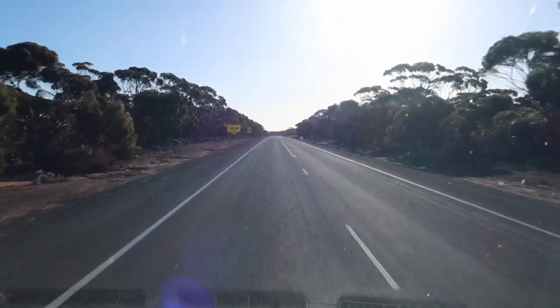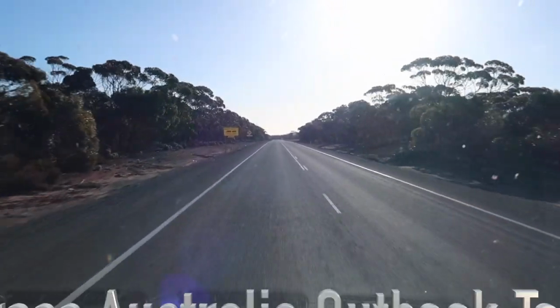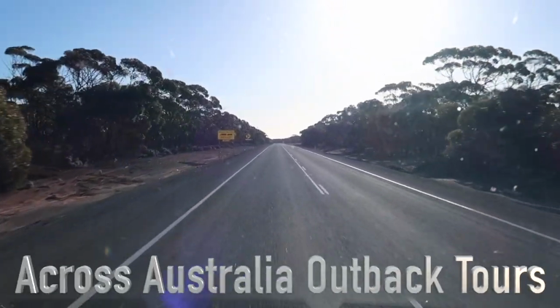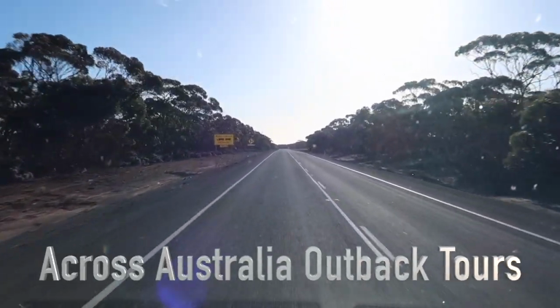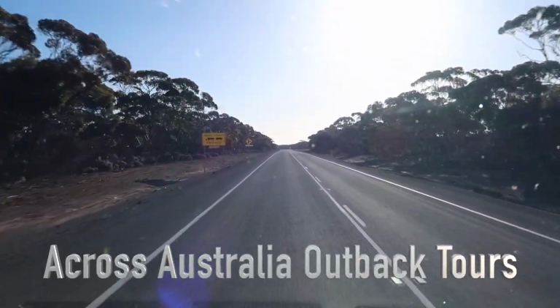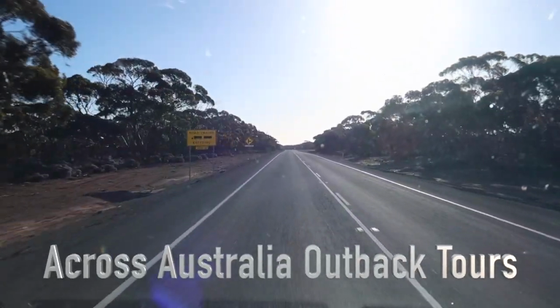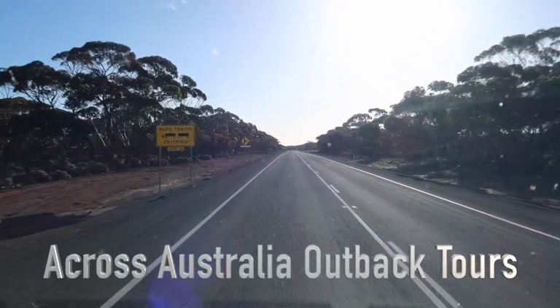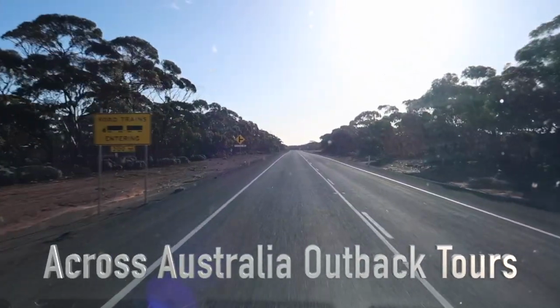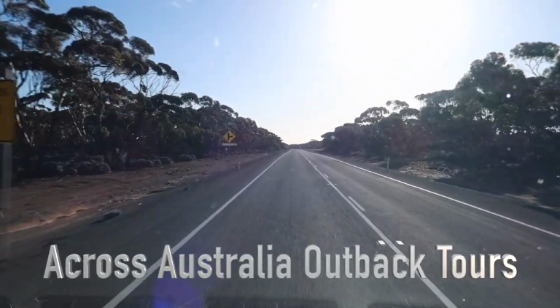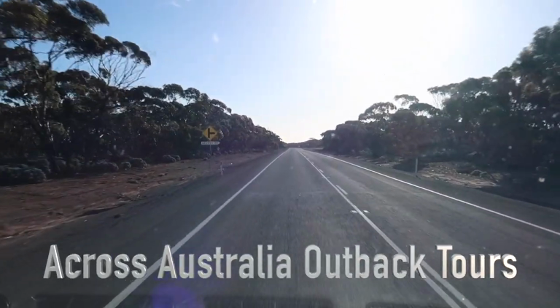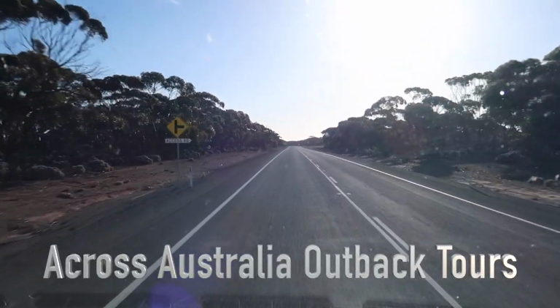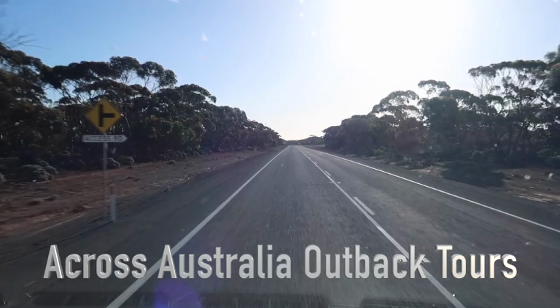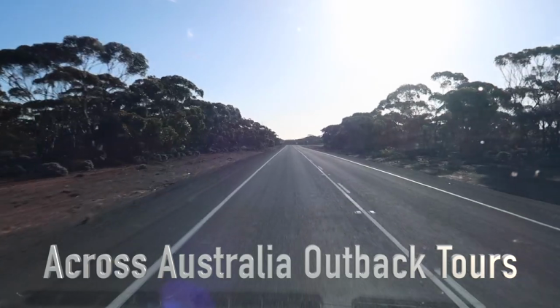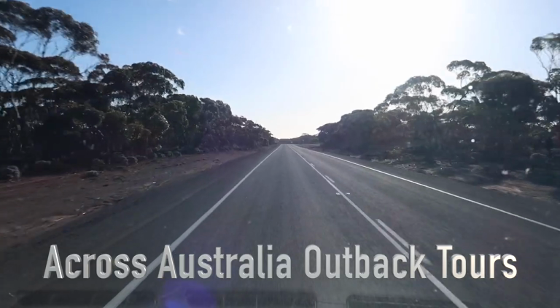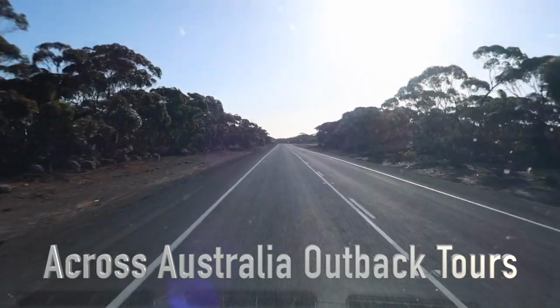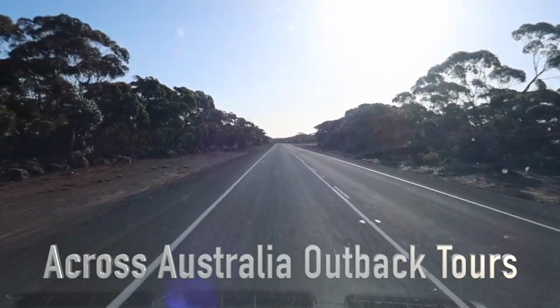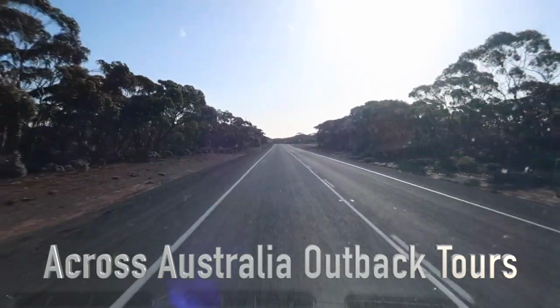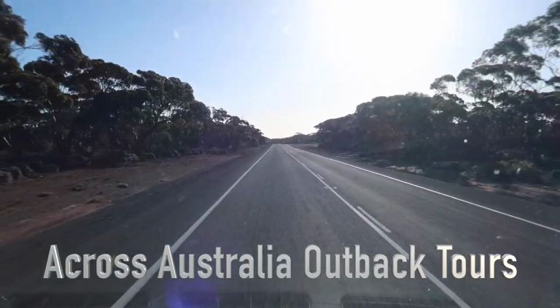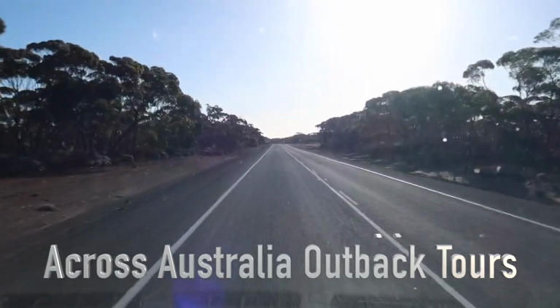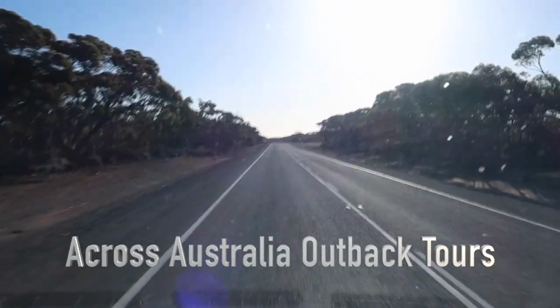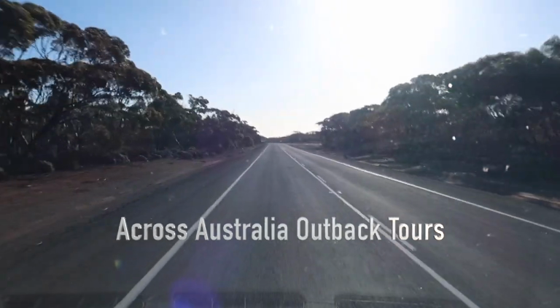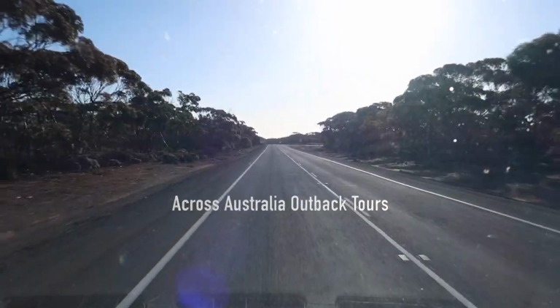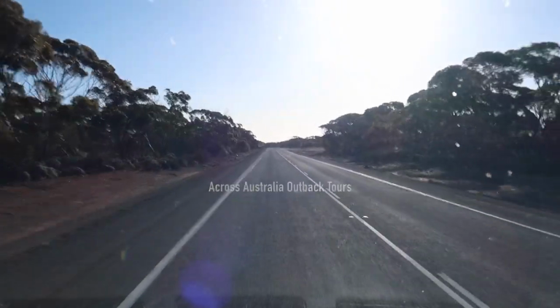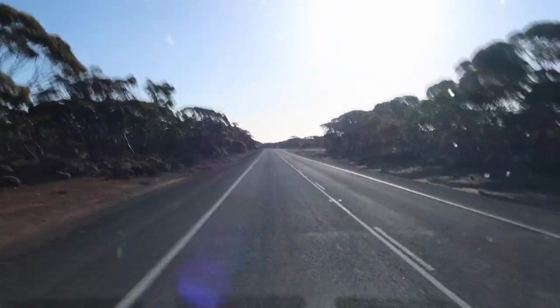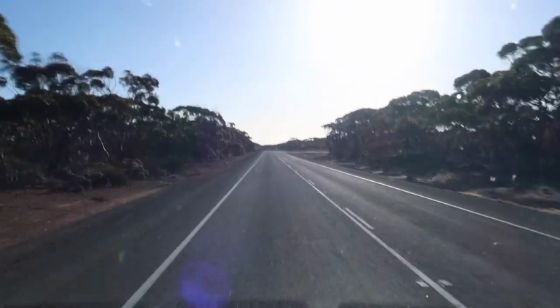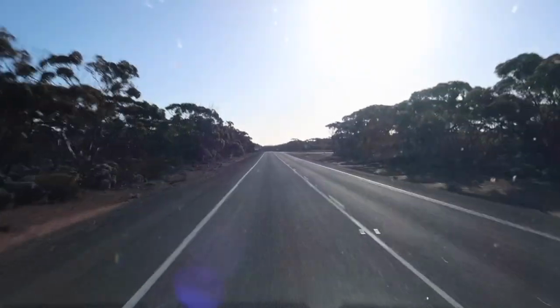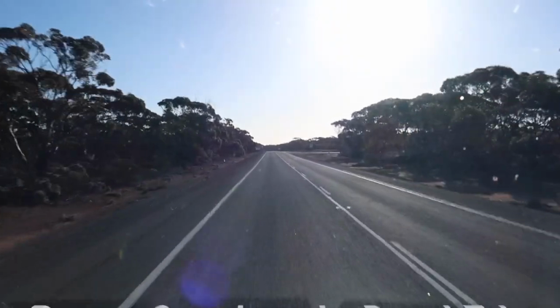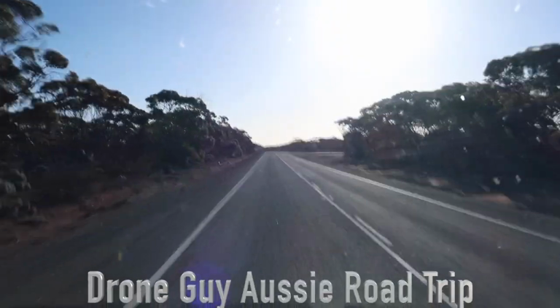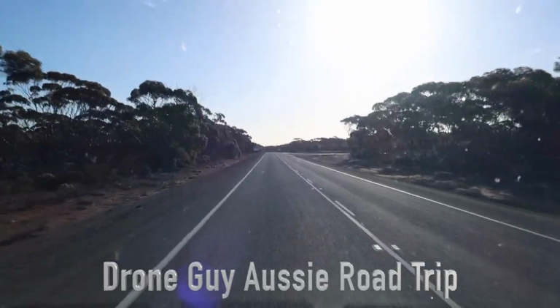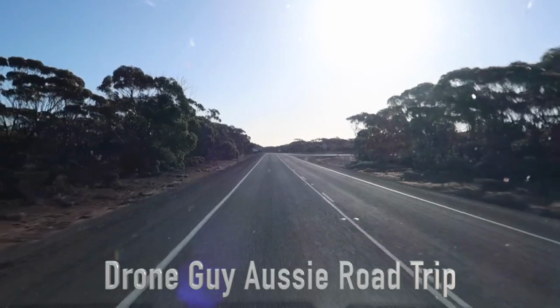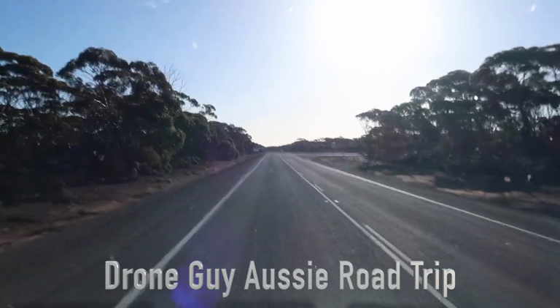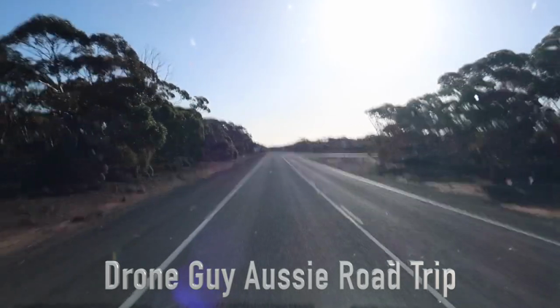We fuelled up at the end of the Nullarbor and now we're heading into Fraser Ranges Station just outside of Norseman.